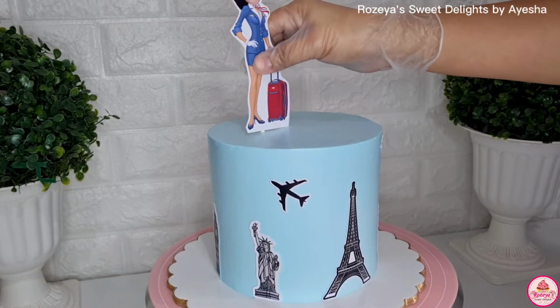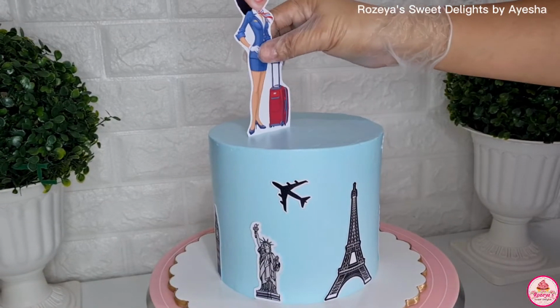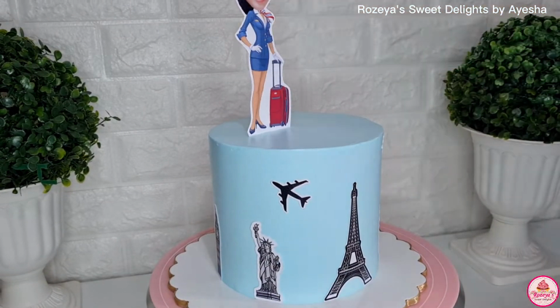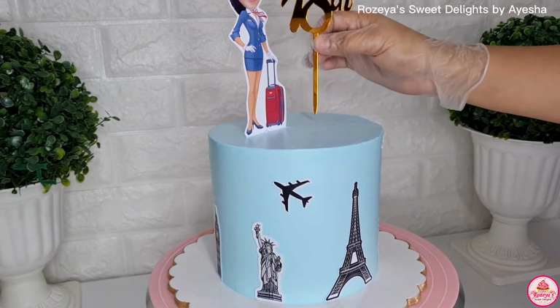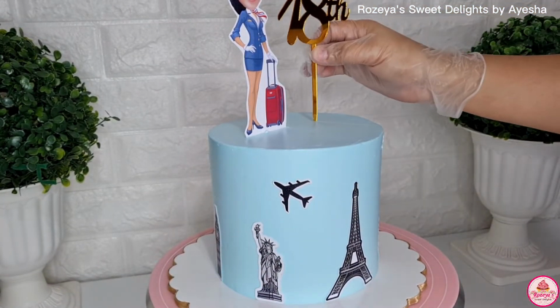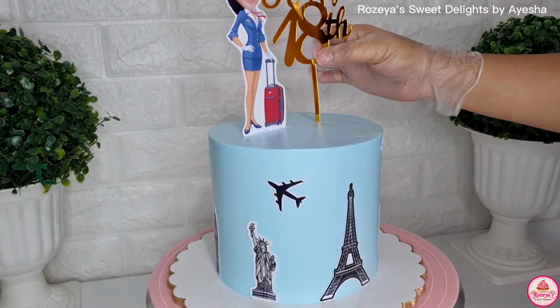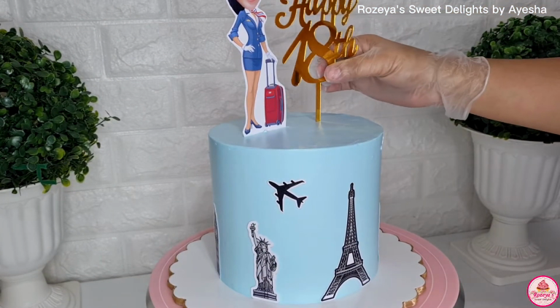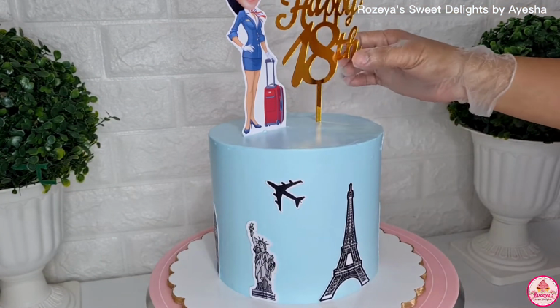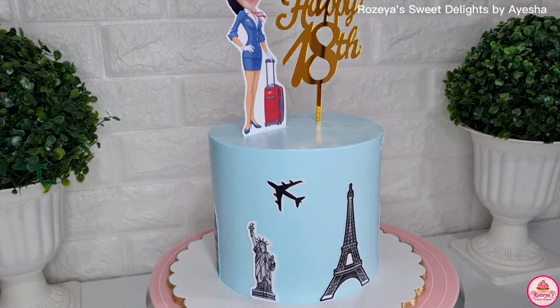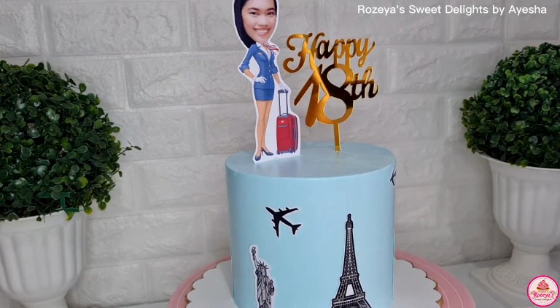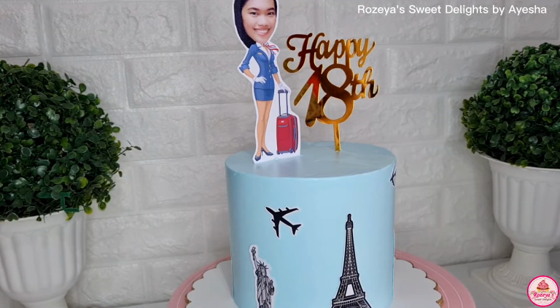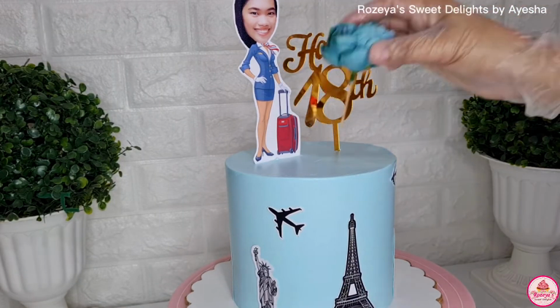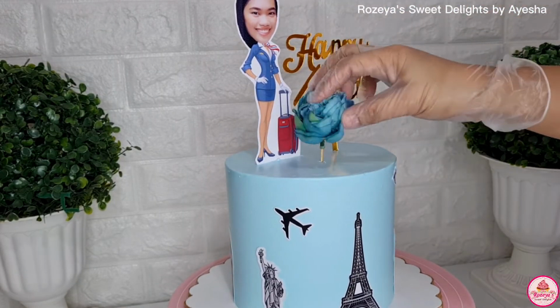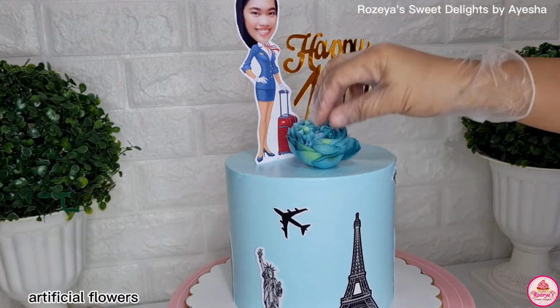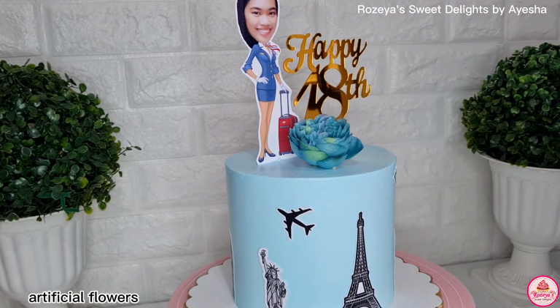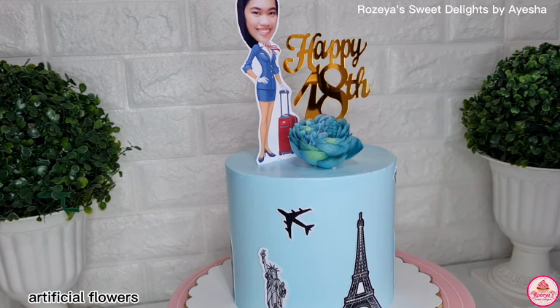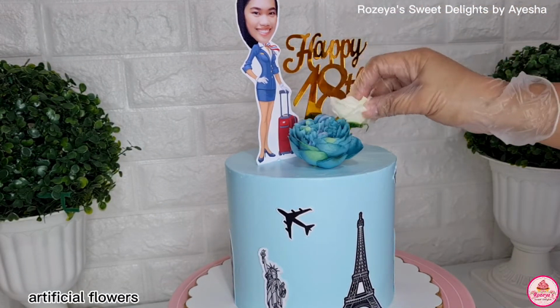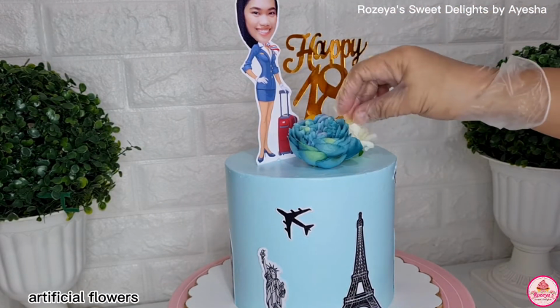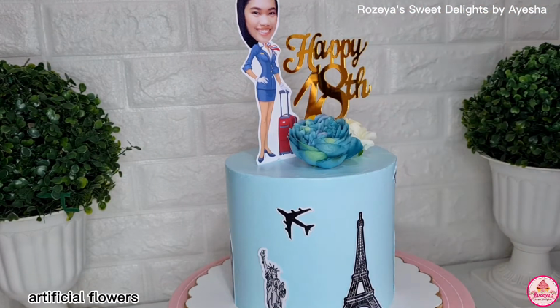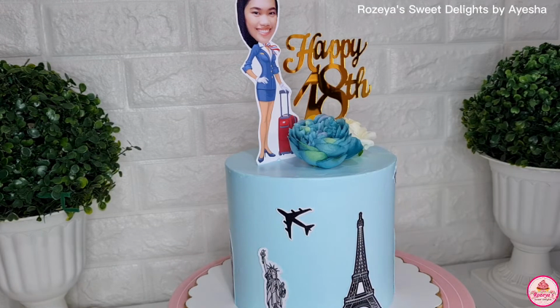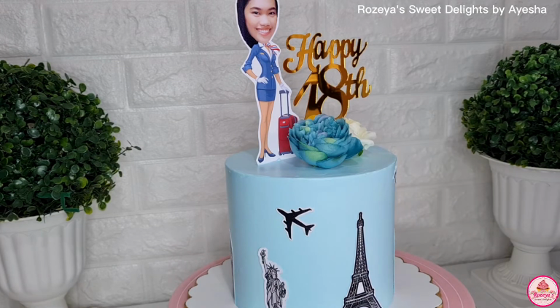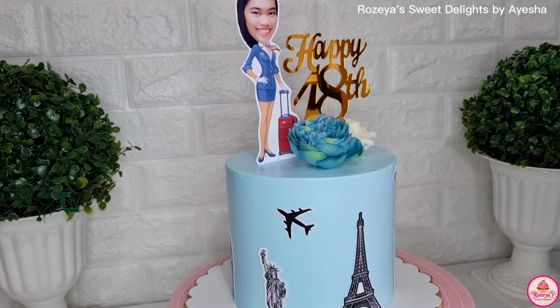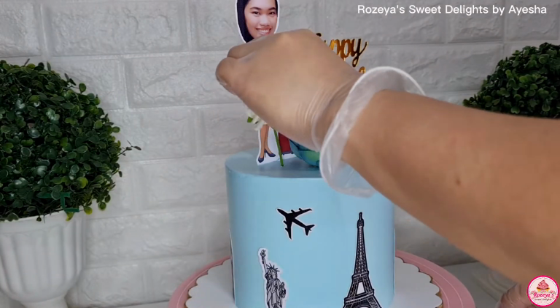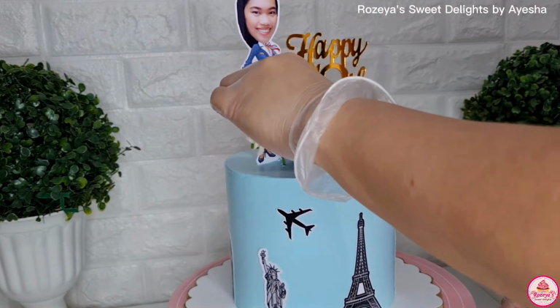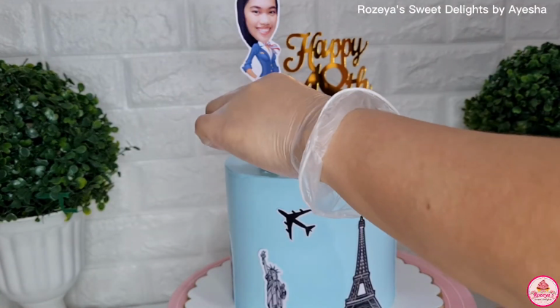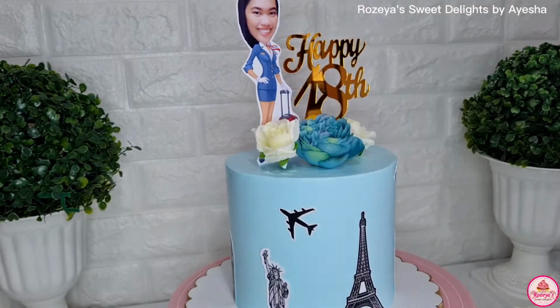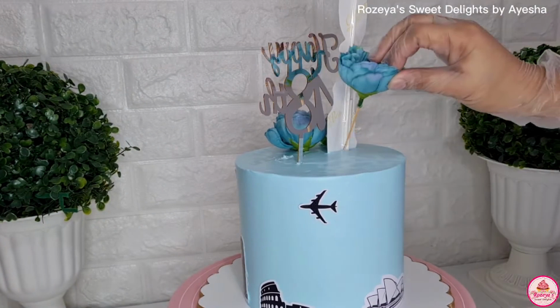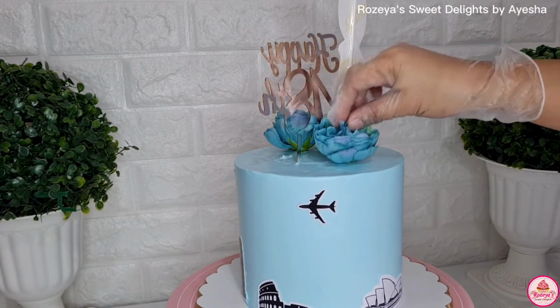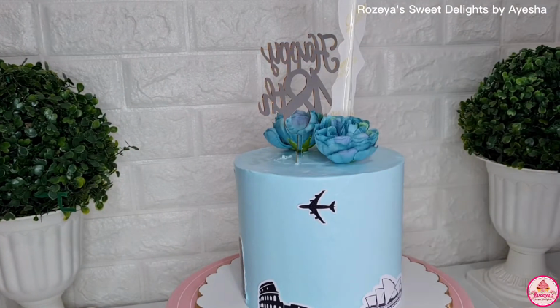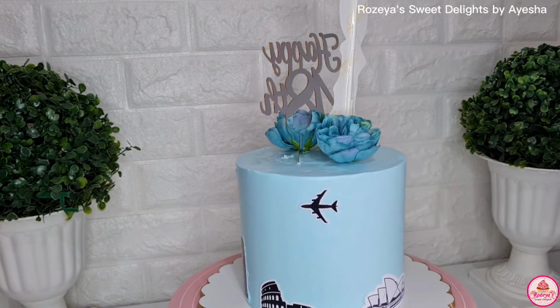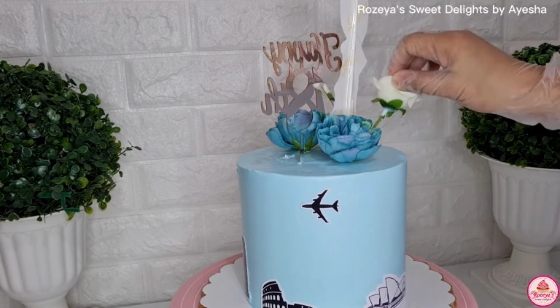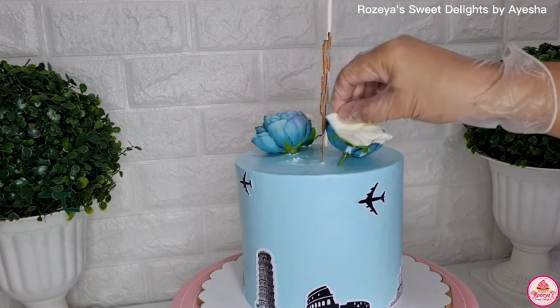Let's go back to the cake, guys. That caricature you can see there — my husband is the one who made that. Shout out and thank you! It's such a big help that someone makes that for me. I also used artificial flowers on it.